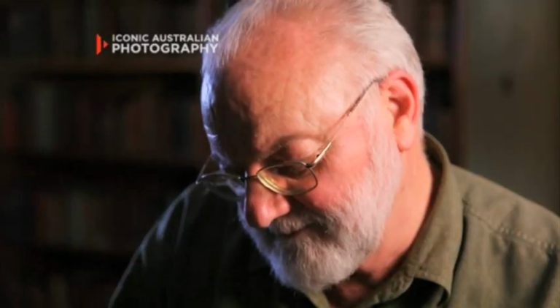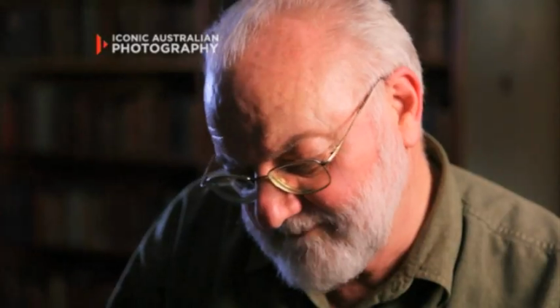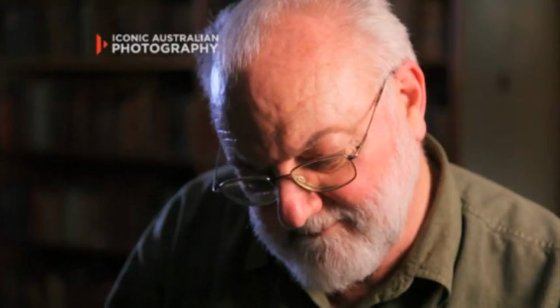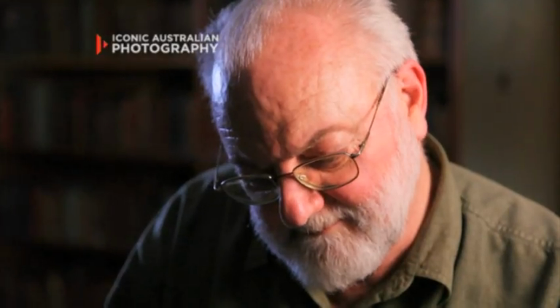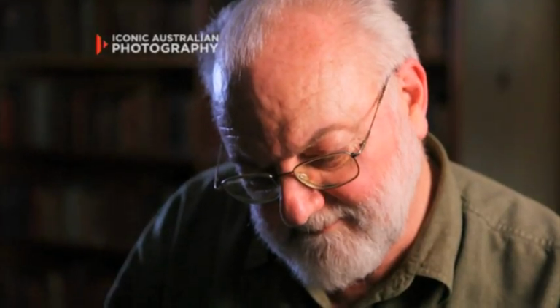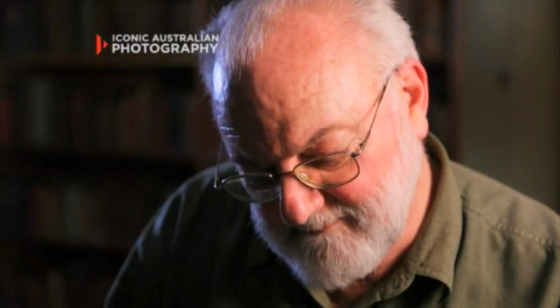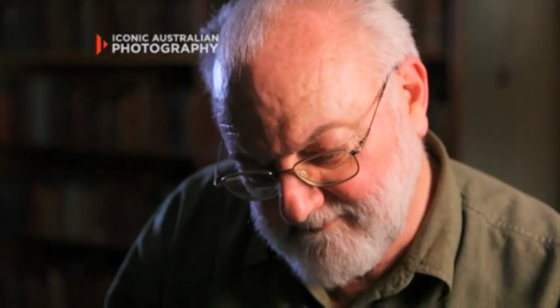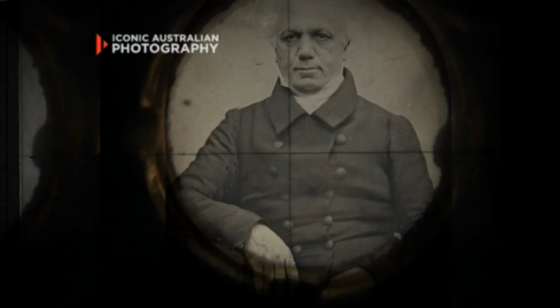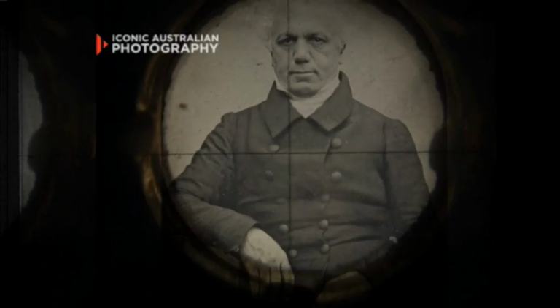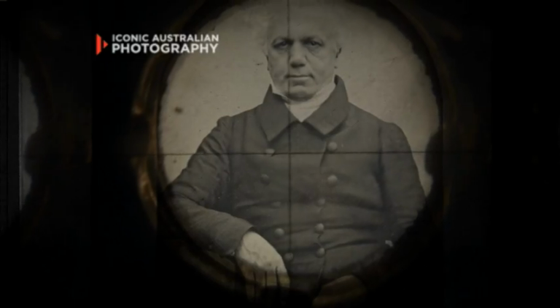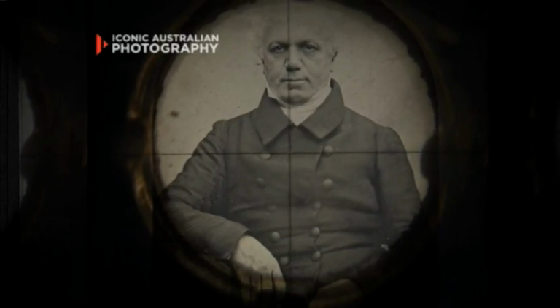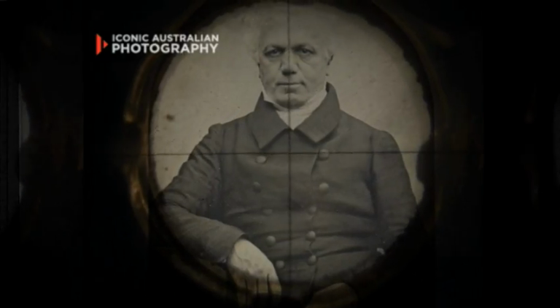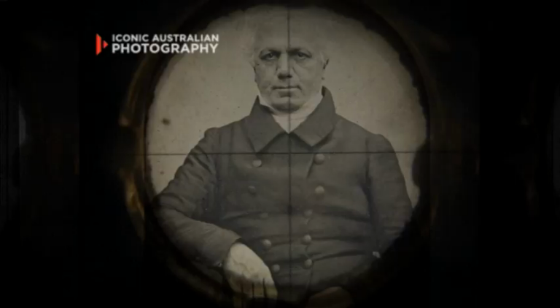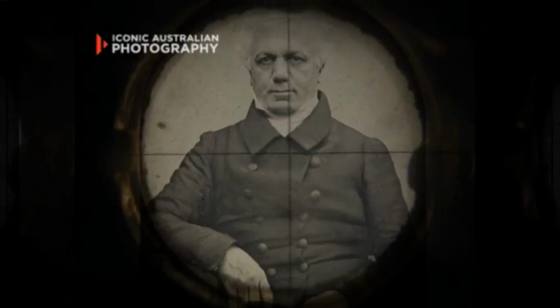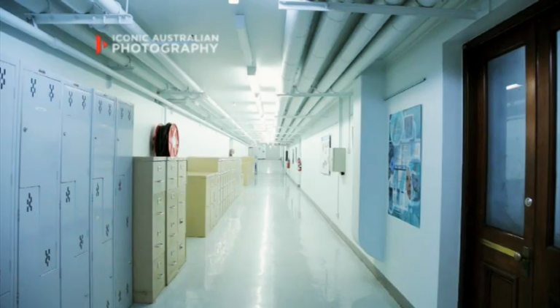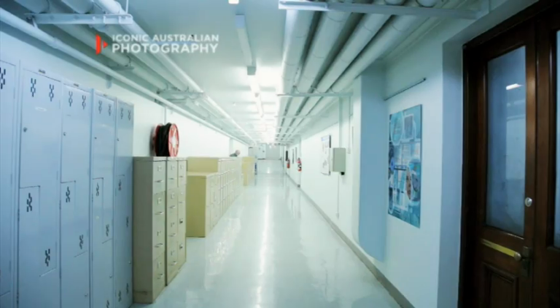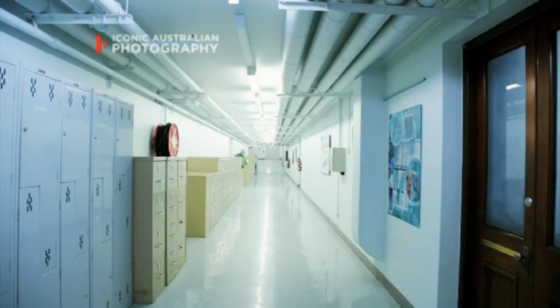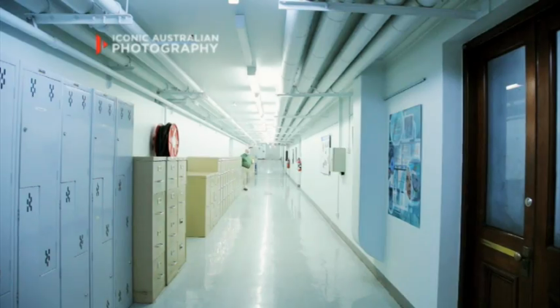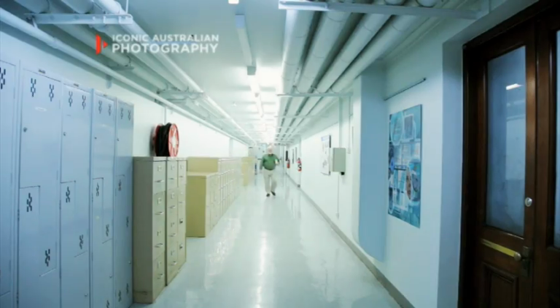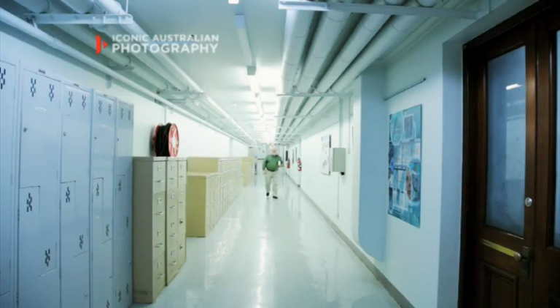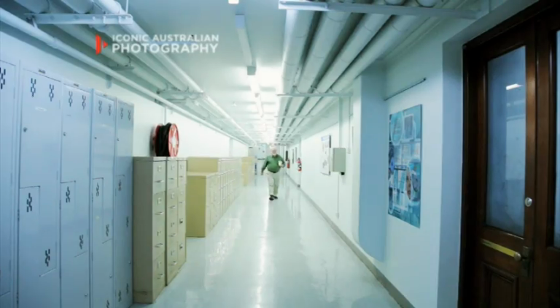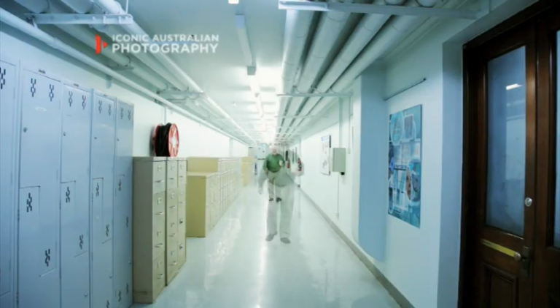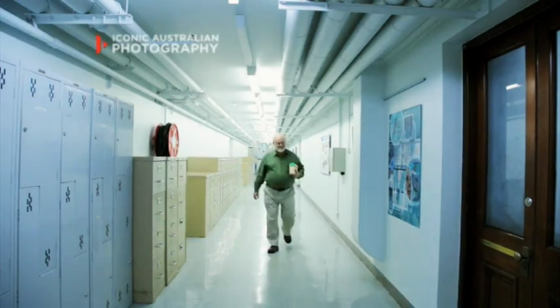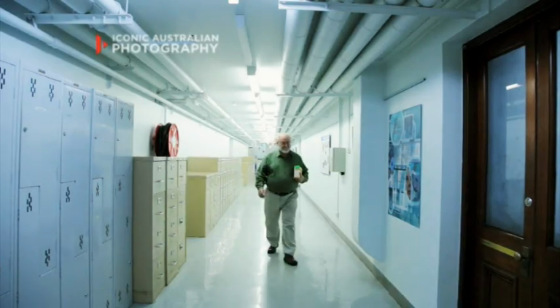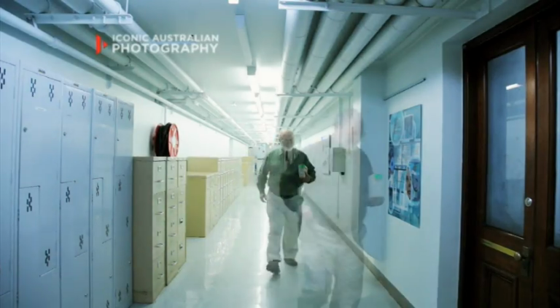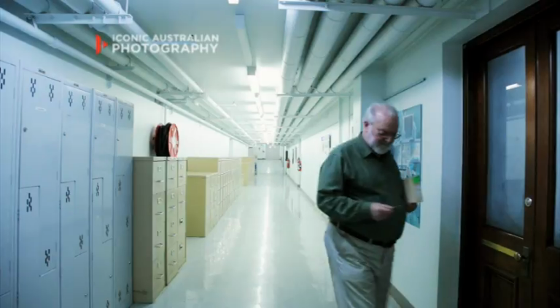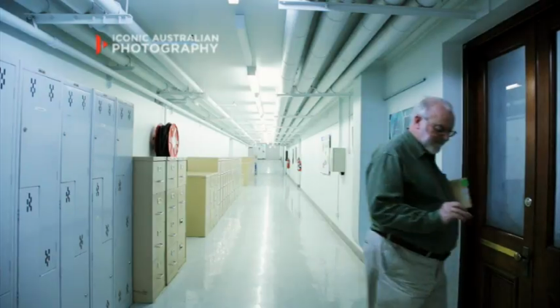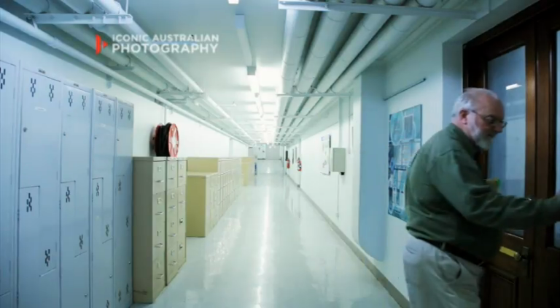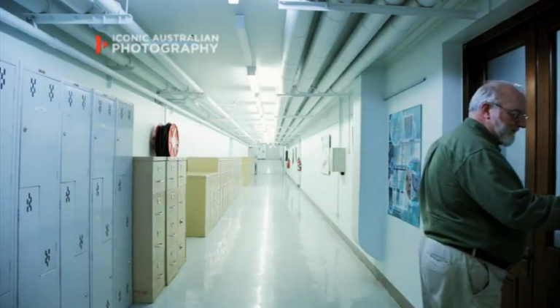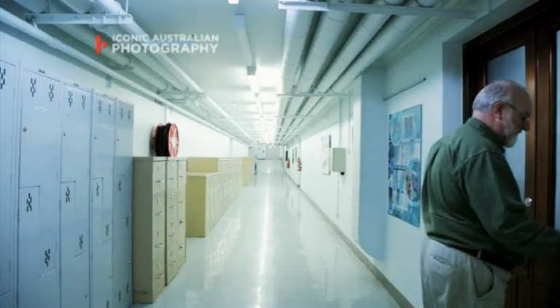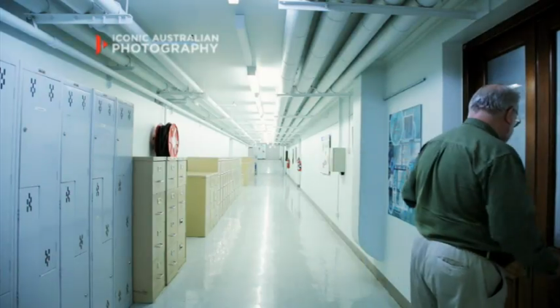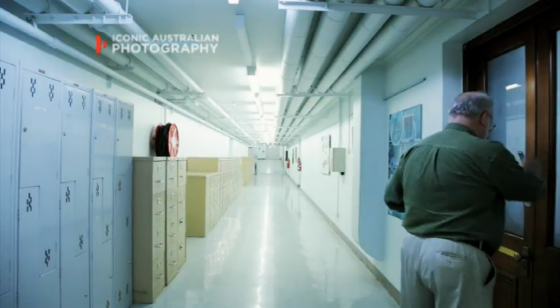If there was a fire, I'd grab the first photograph taken in Australia by George Goodman and as many of the Holterman images as I could. The Holterman collection of 1872 is without doubt the most important photographic collection in Australia.